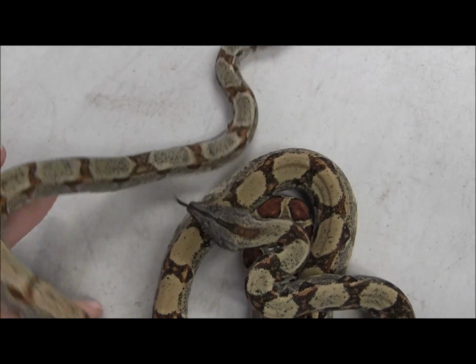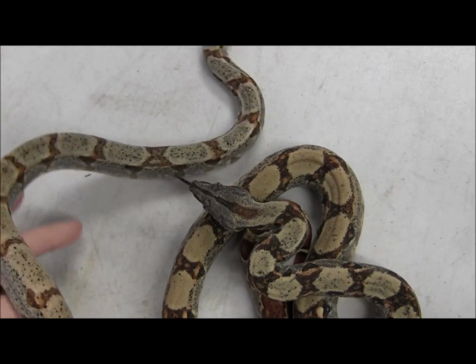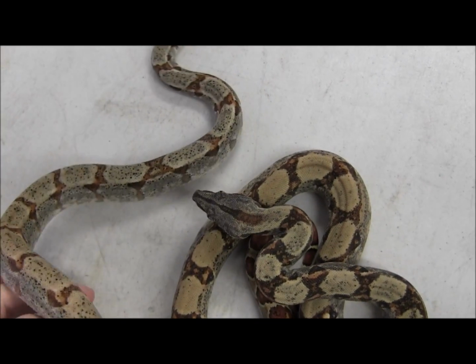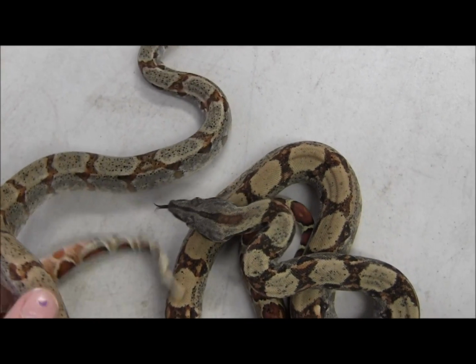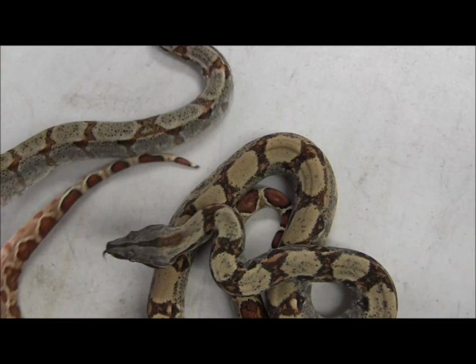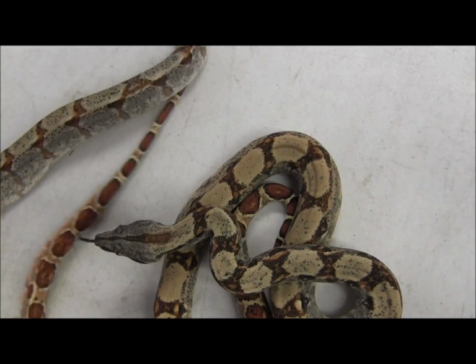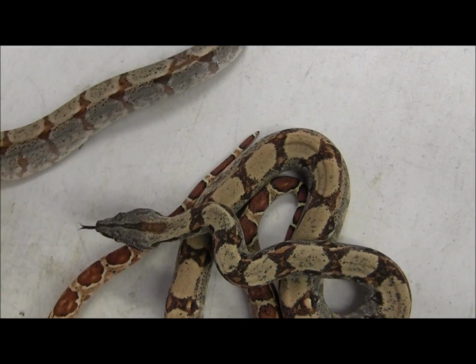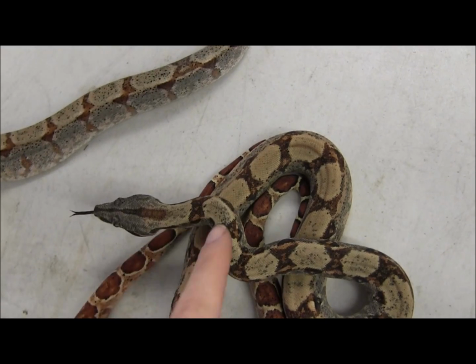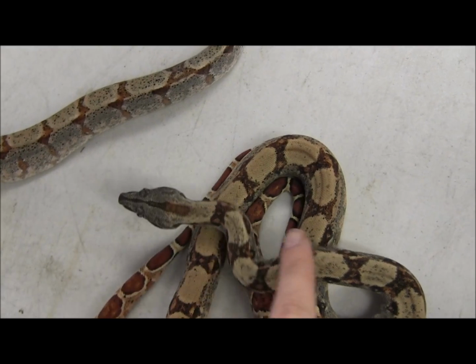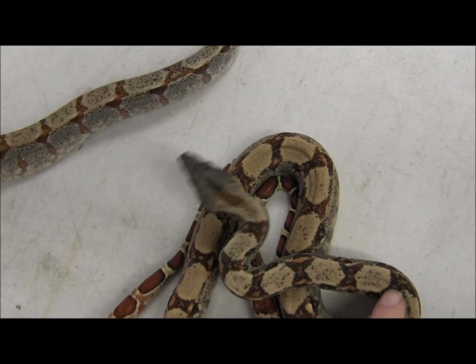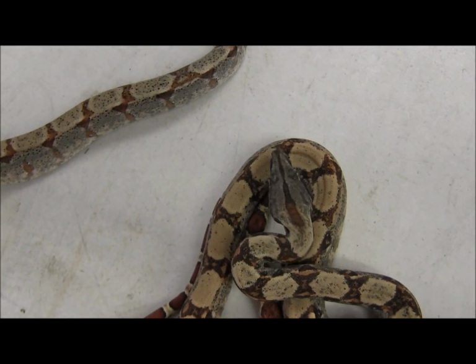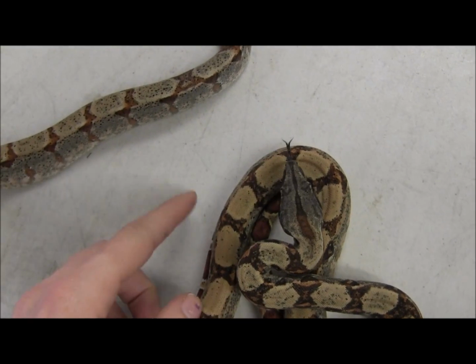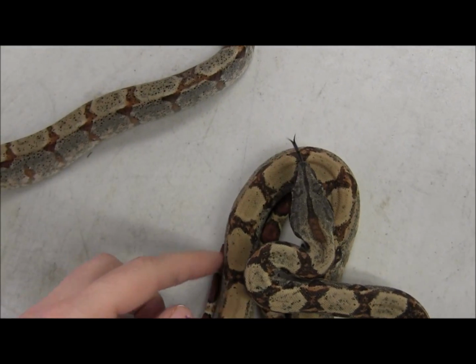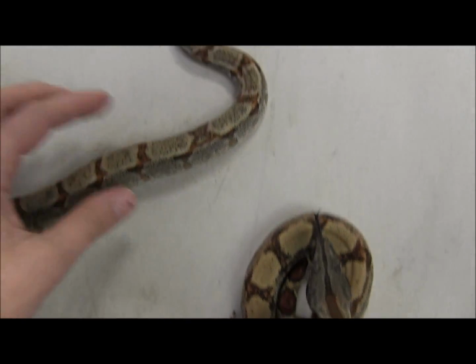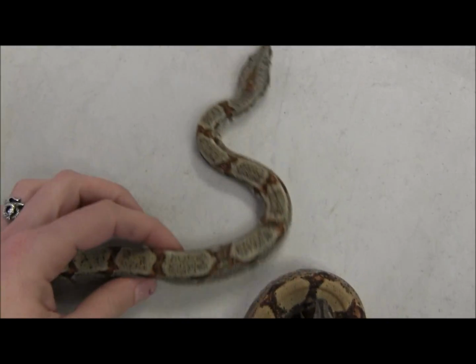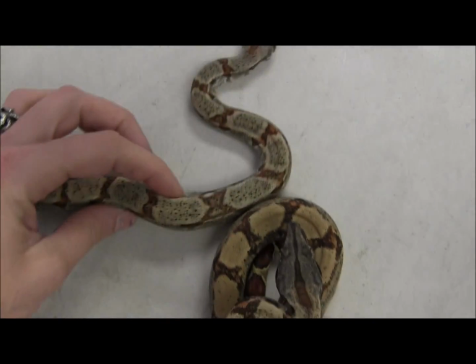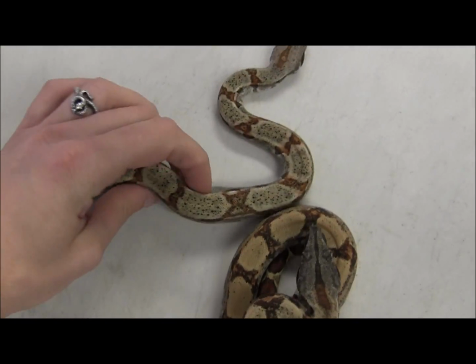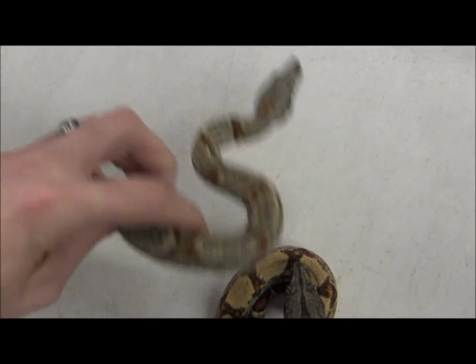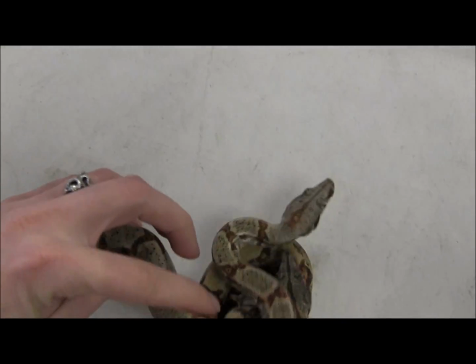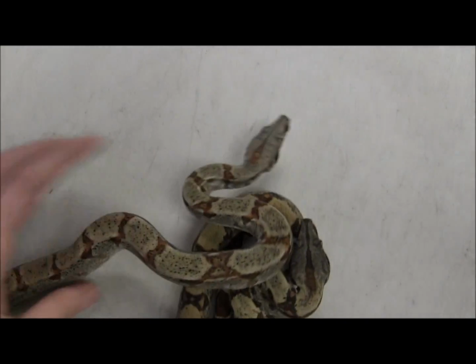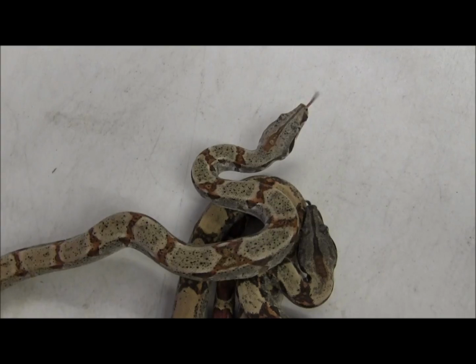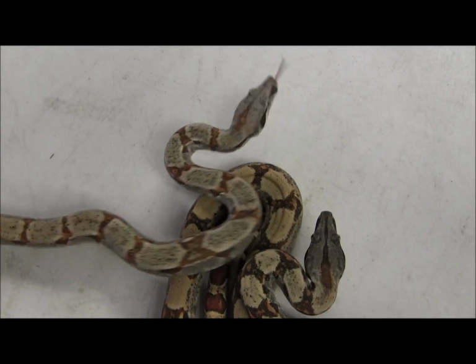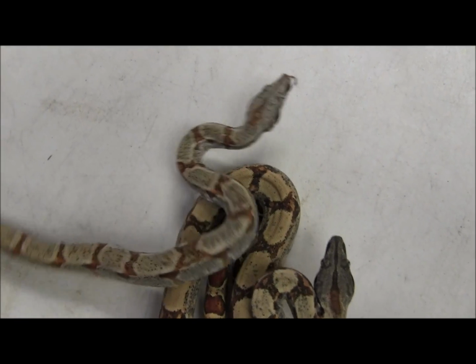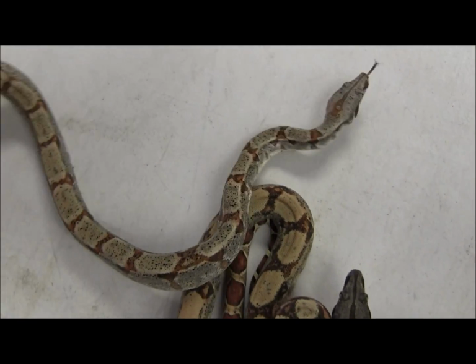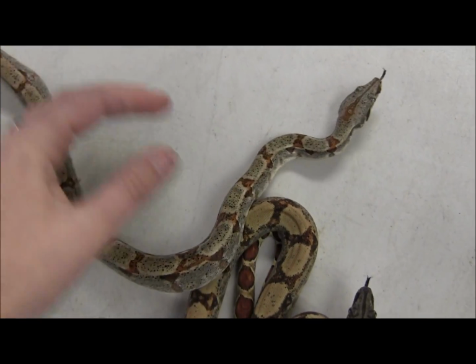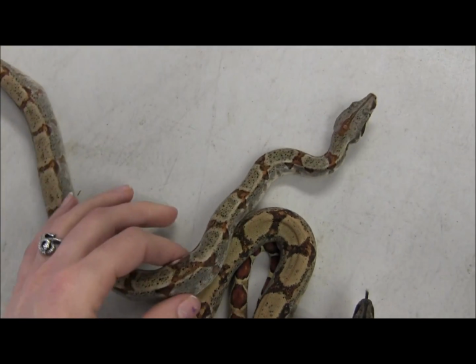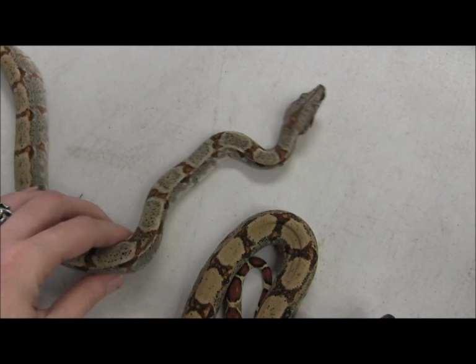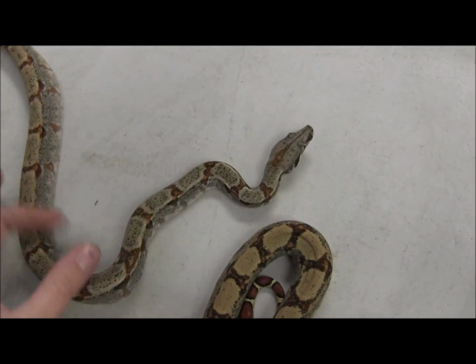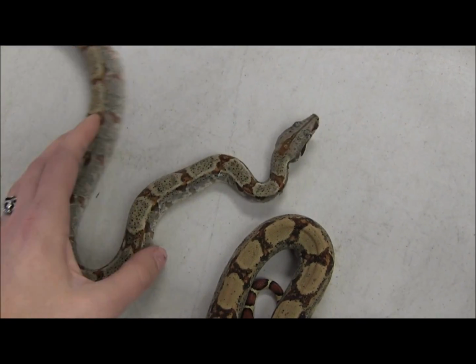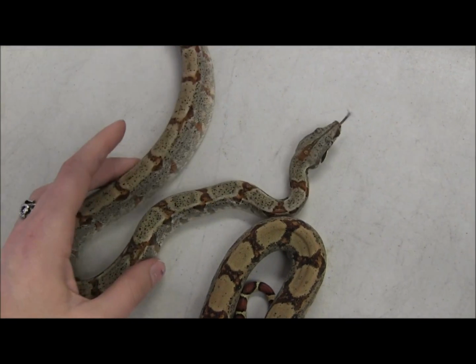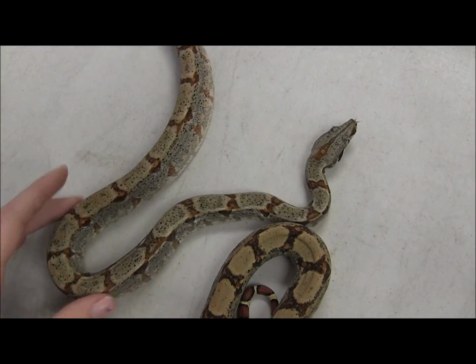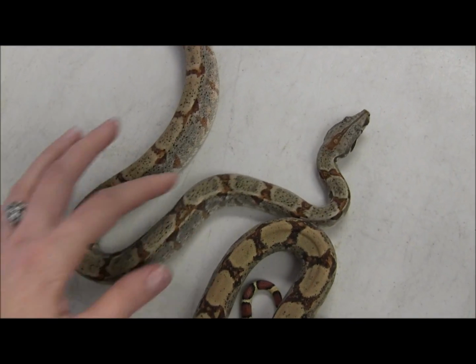We've got a range of colors and patterns, from some with very minimal speckling like this one, to some with more speckling like this one. These guys are really nice and well started, with lots of really pretty color to them.